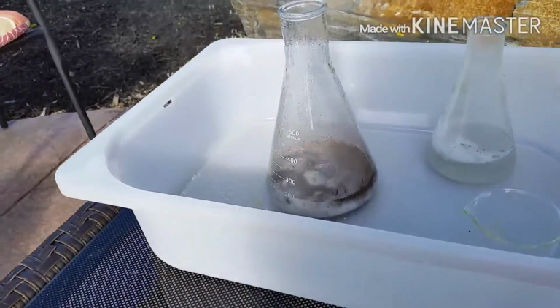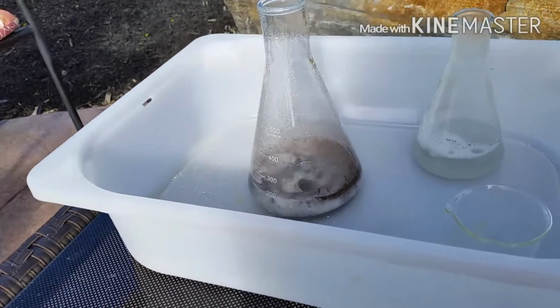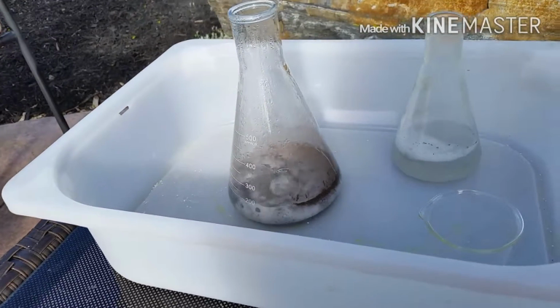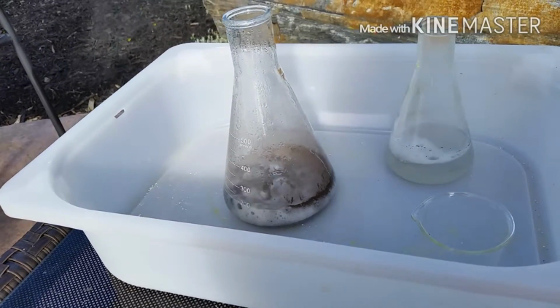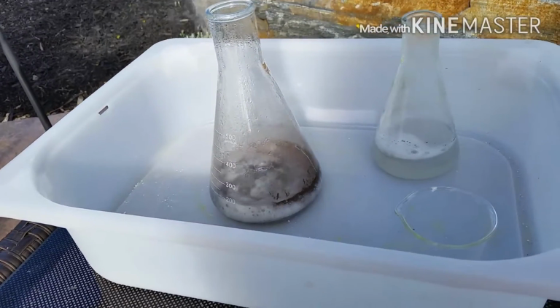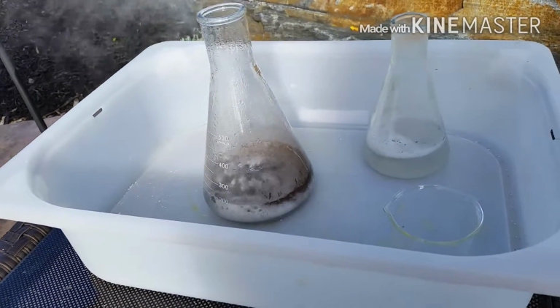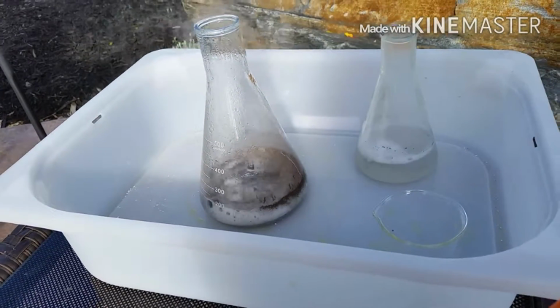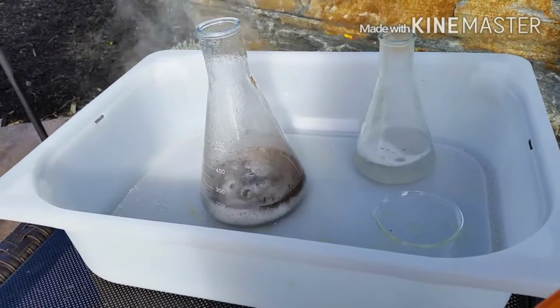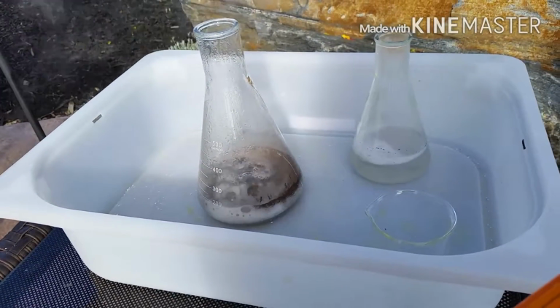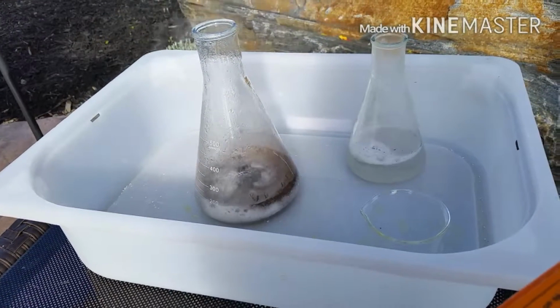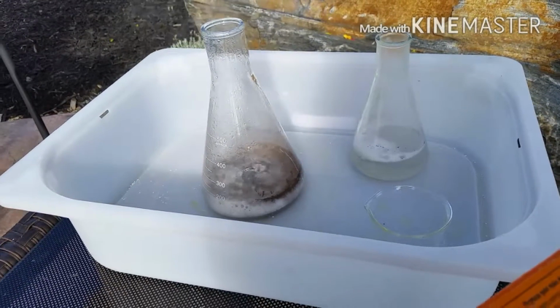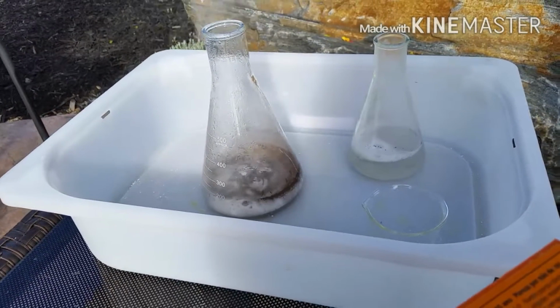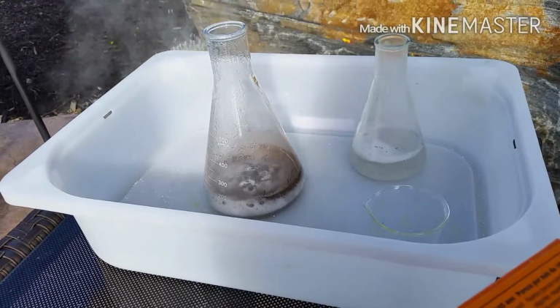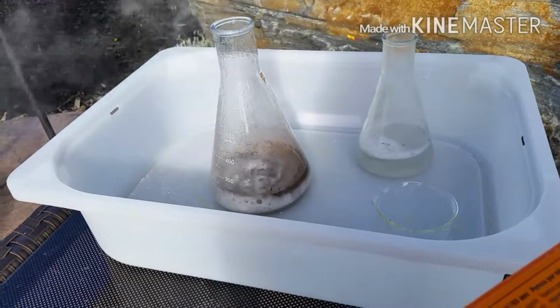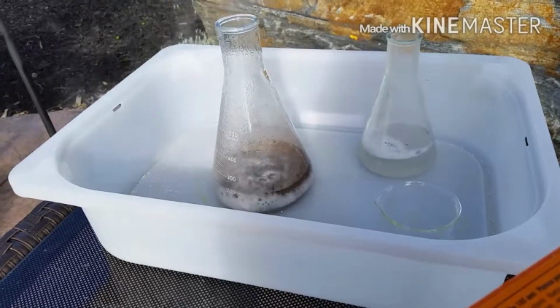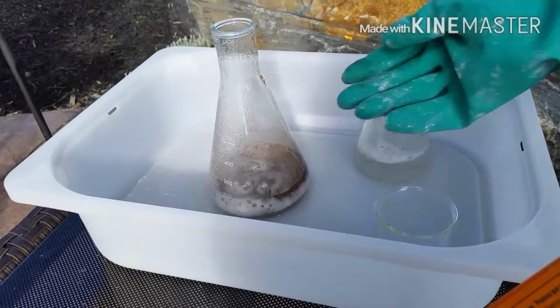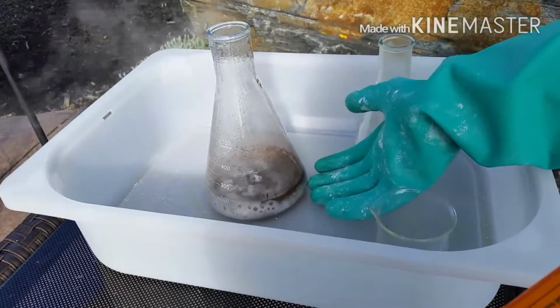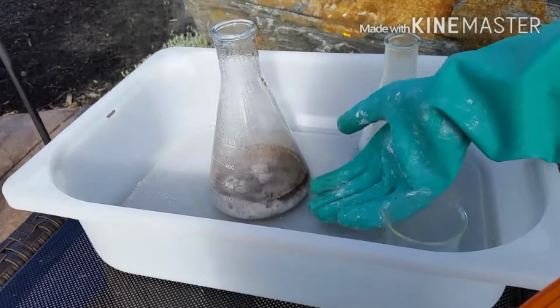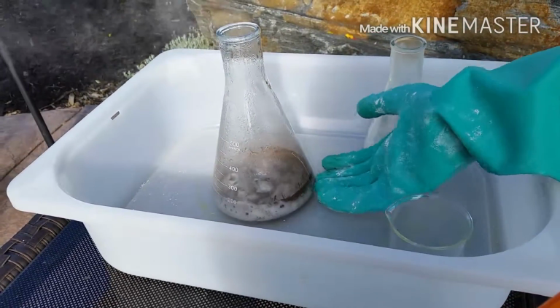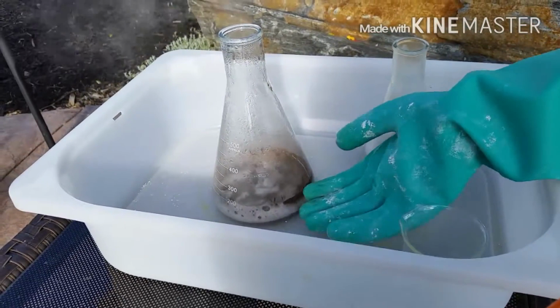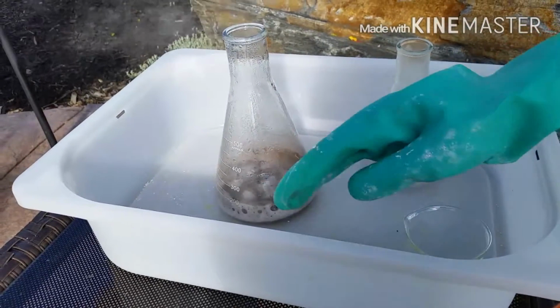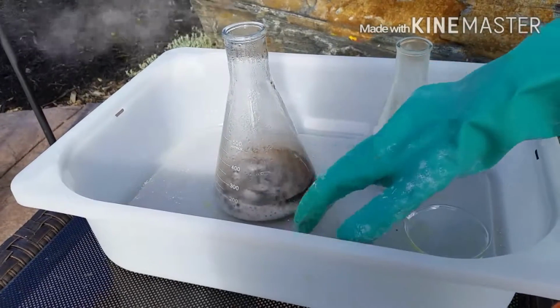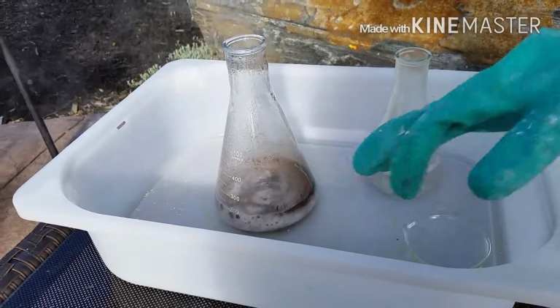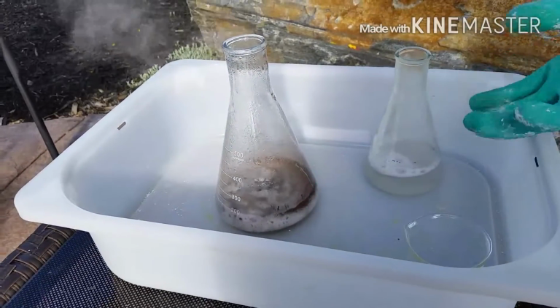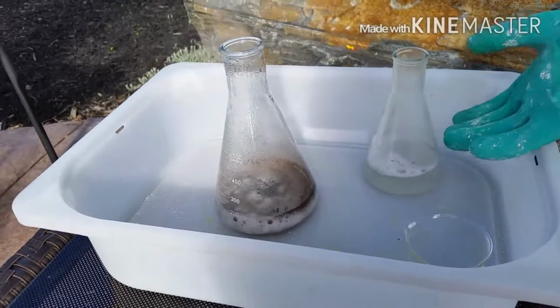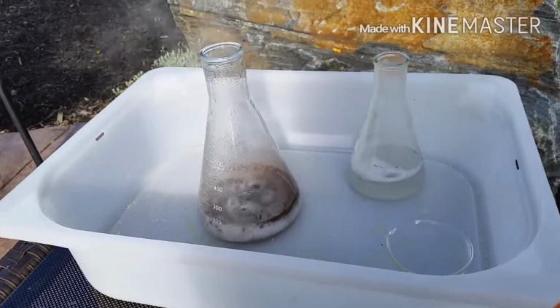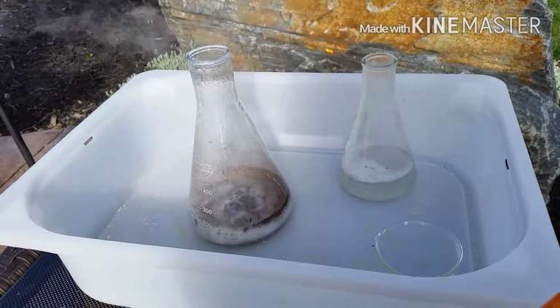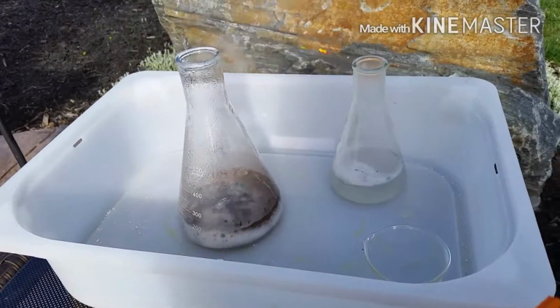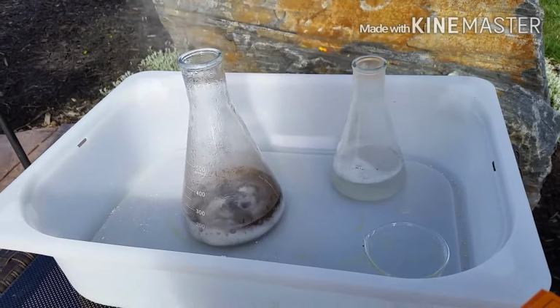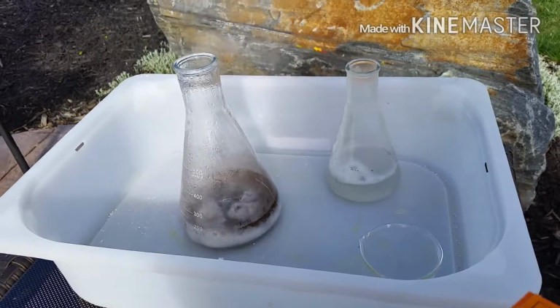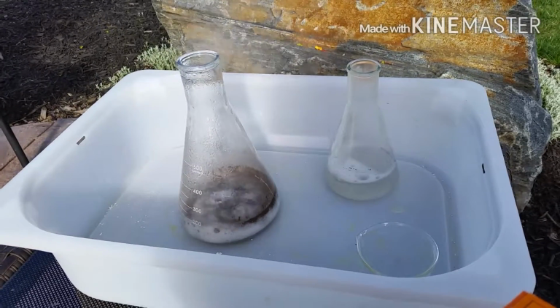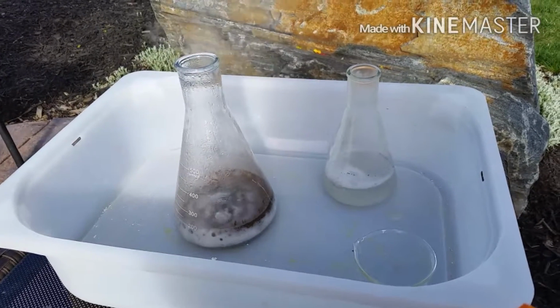We used the same amount of hydrochloric acid in each. This one's just a little bit more spread out than this one, so that might be the difference.